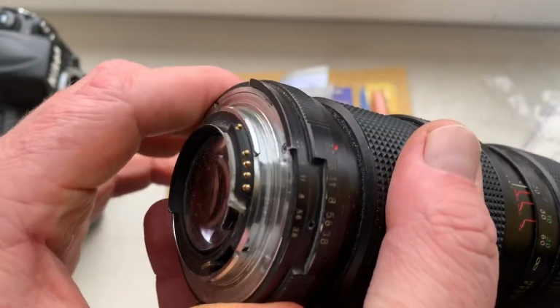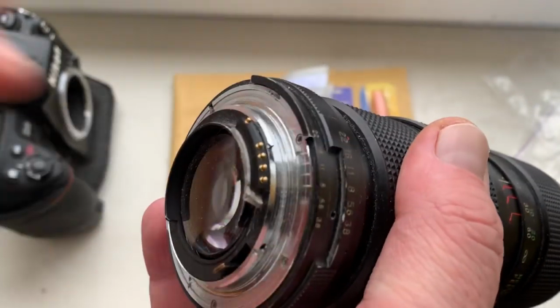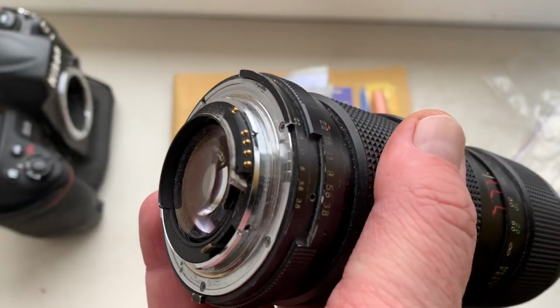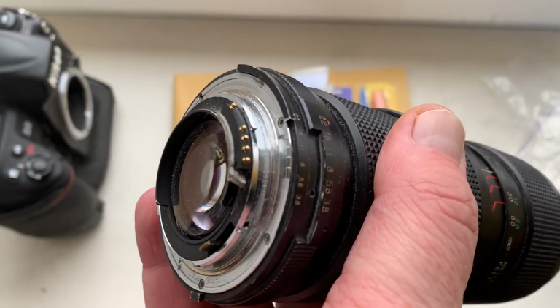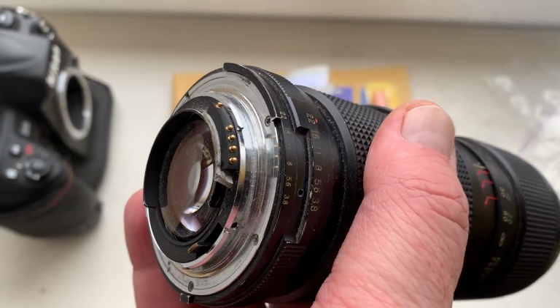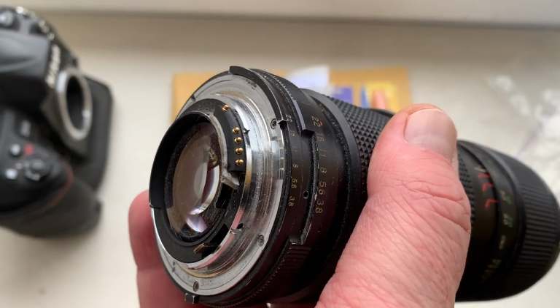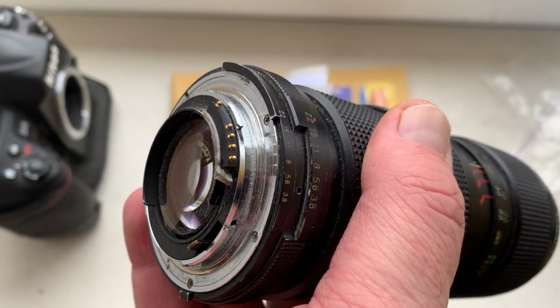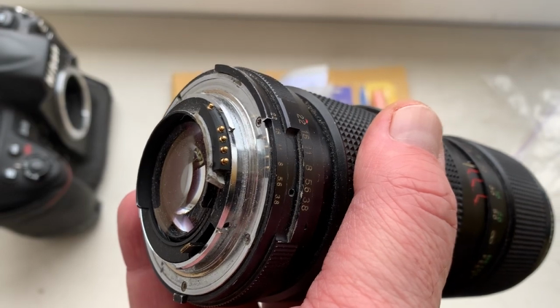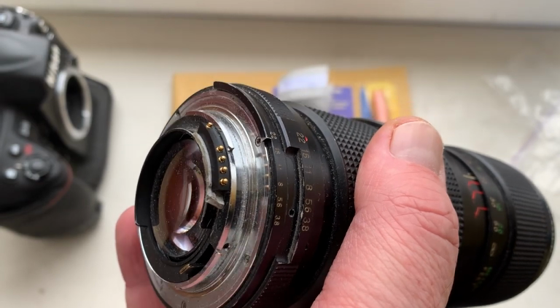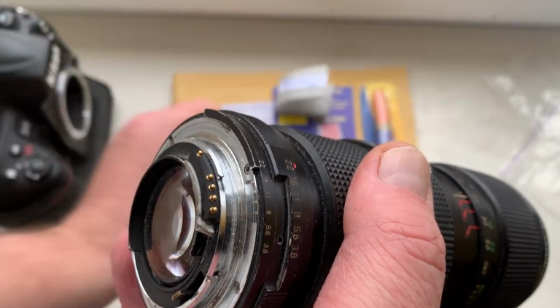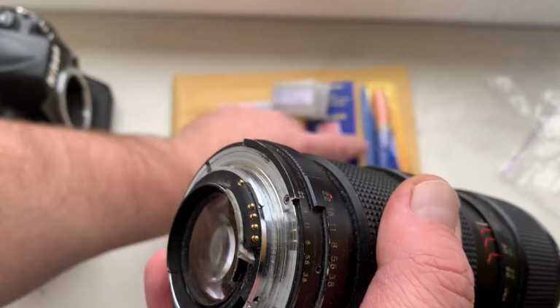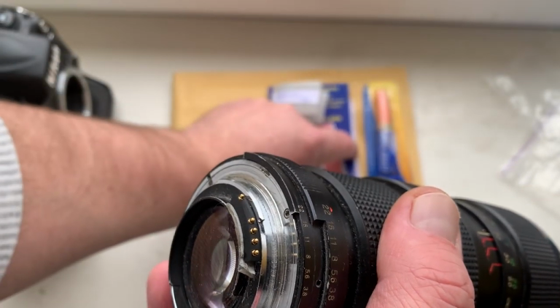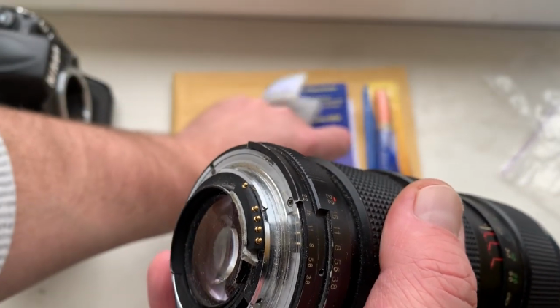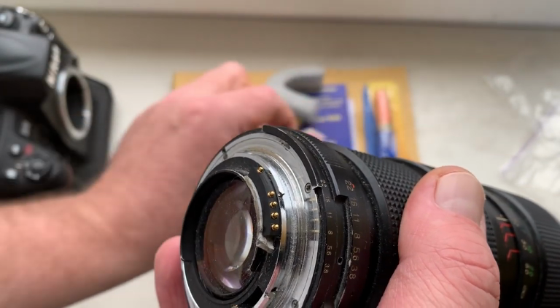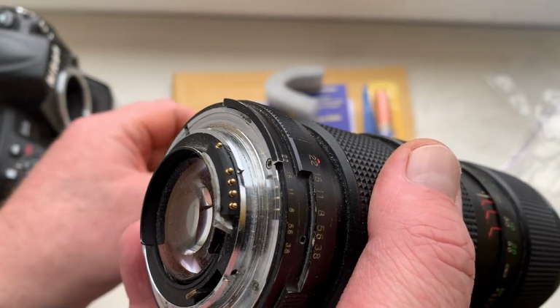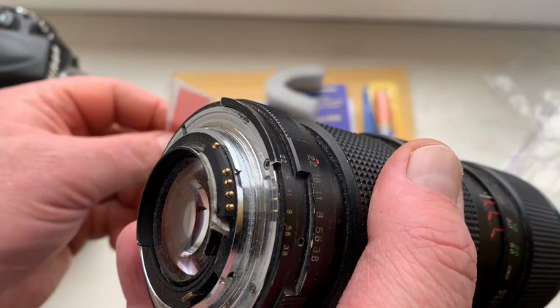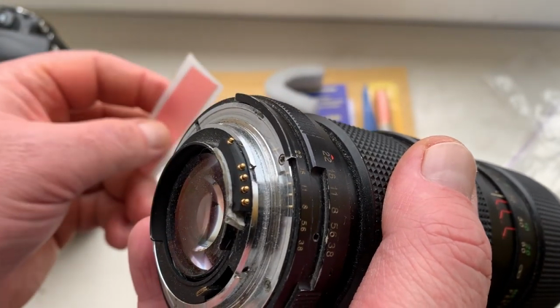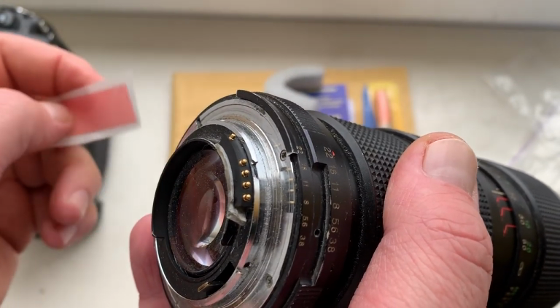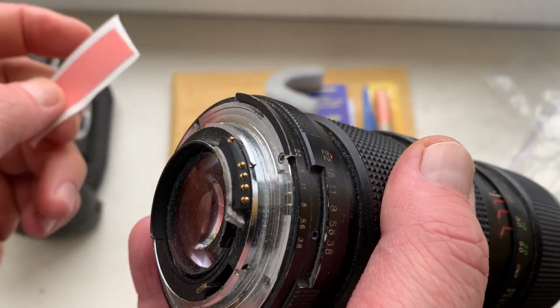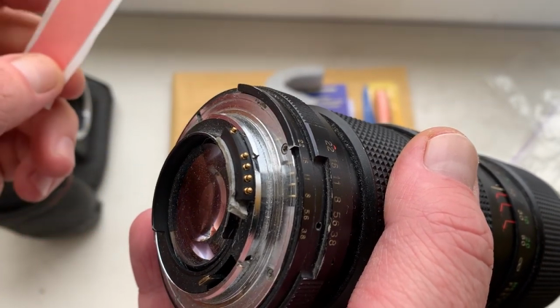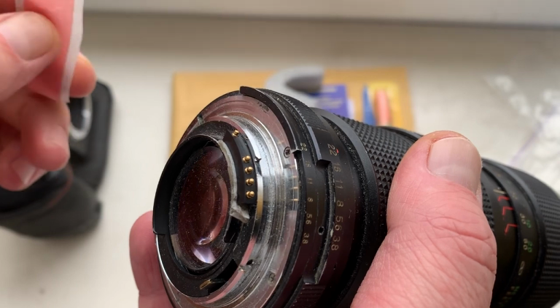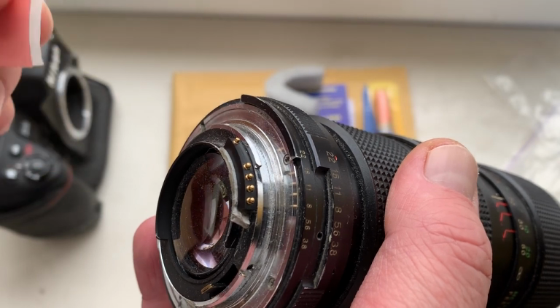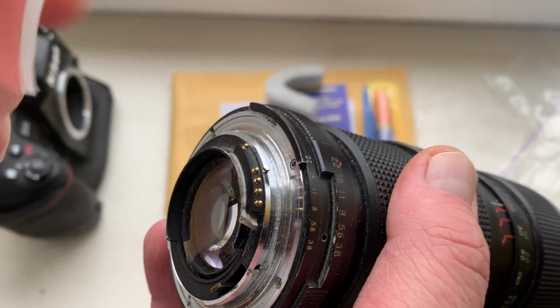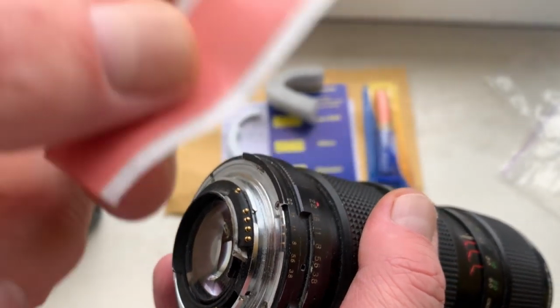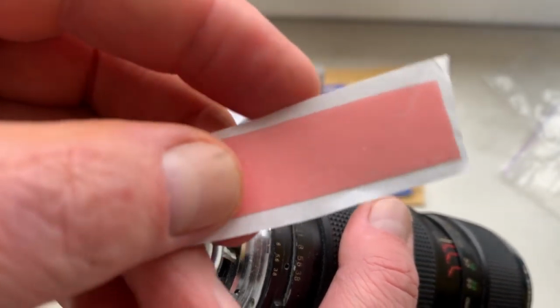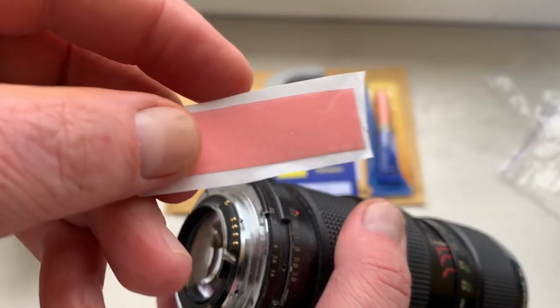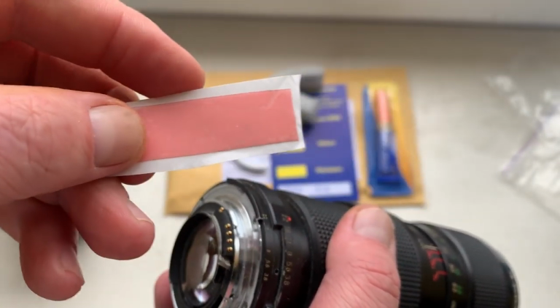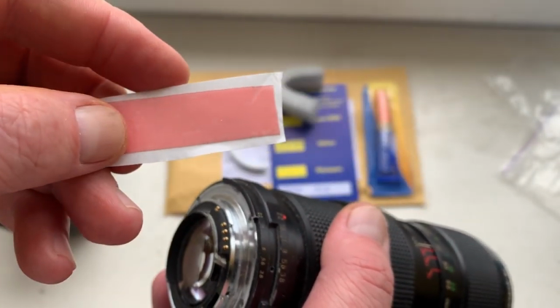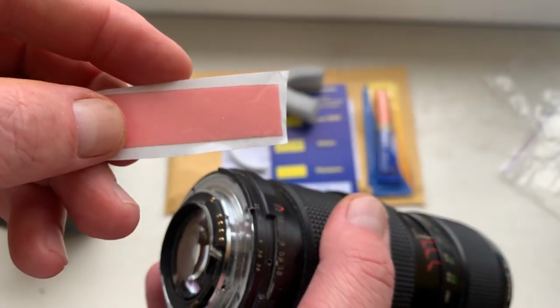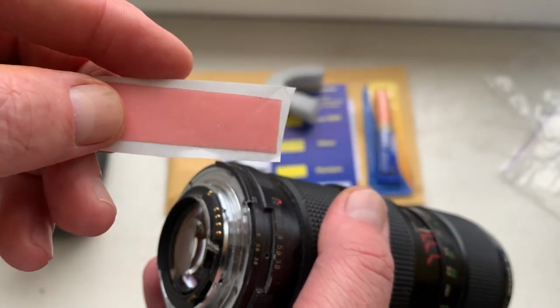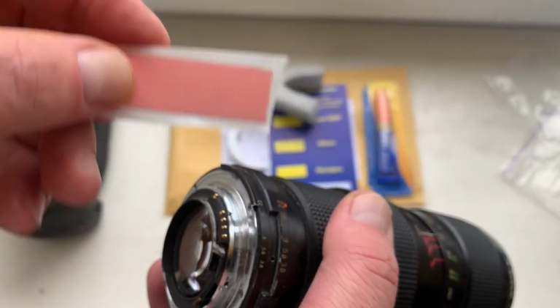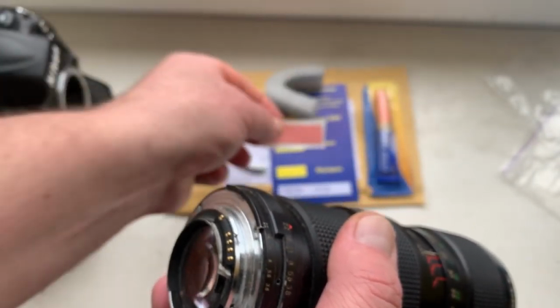My advice: first install the chip on your lens with the help of double-sided adhesive tape, as I can do. Look, this is a little piece of double-sided adhesive tape.